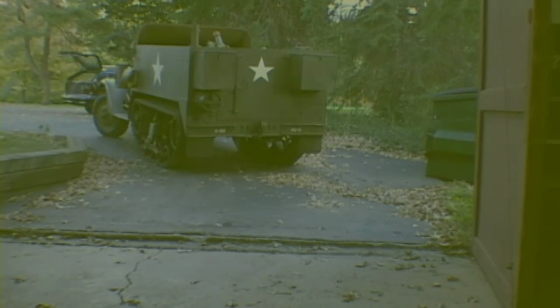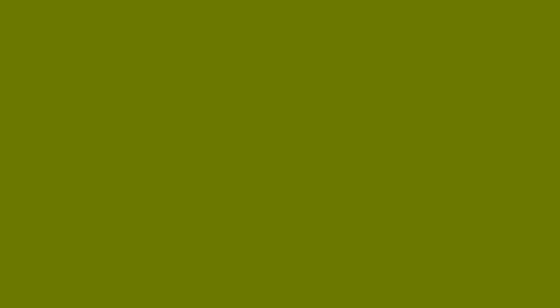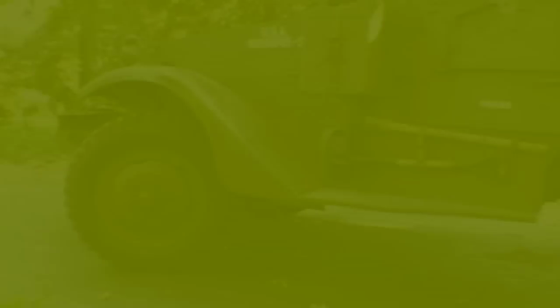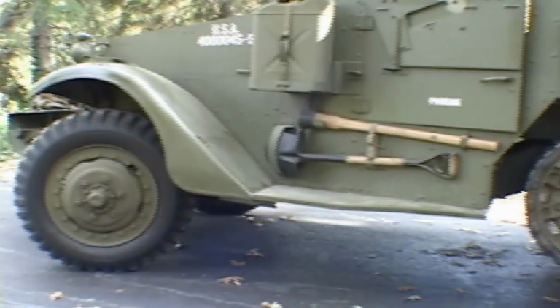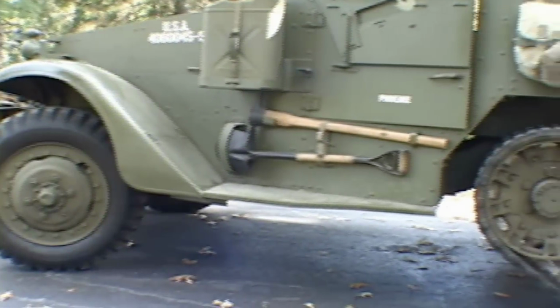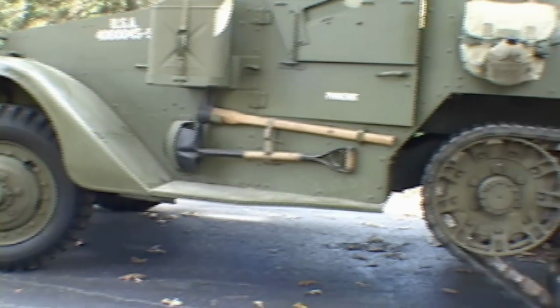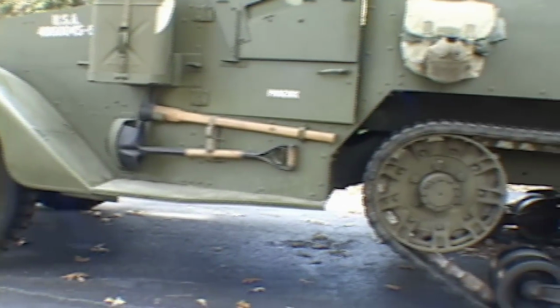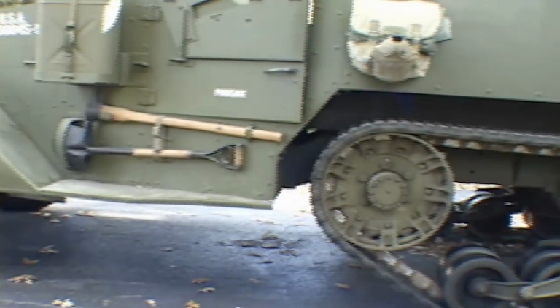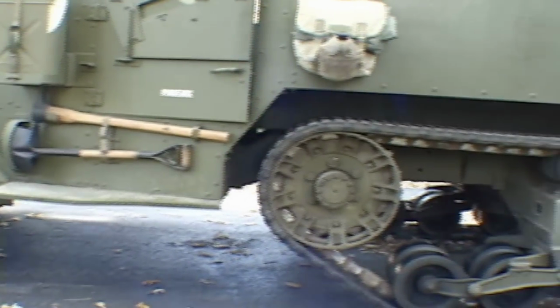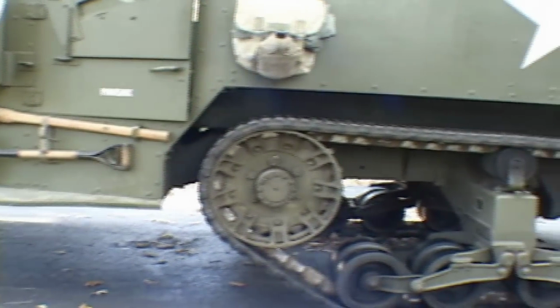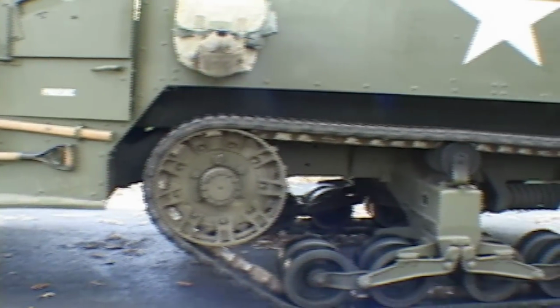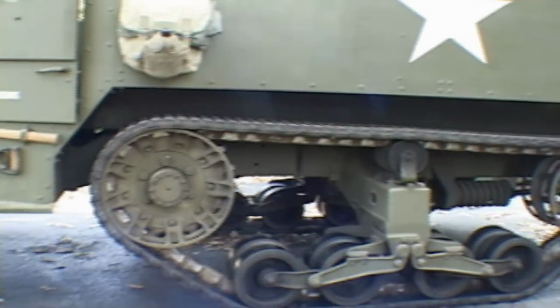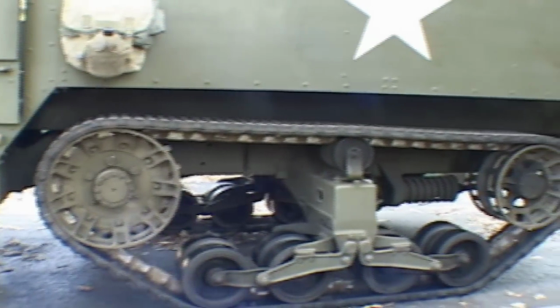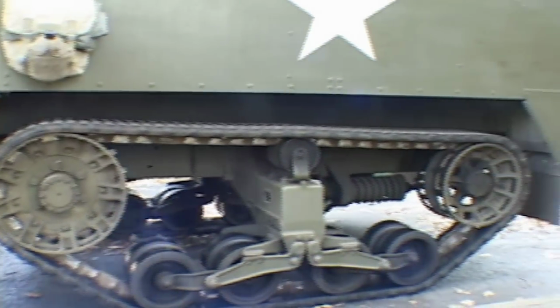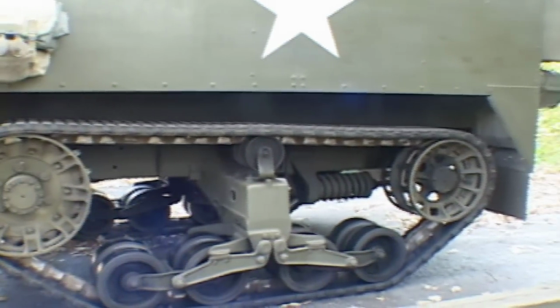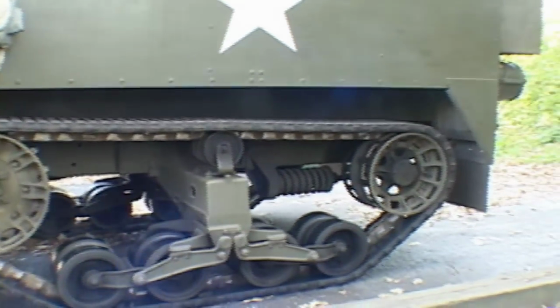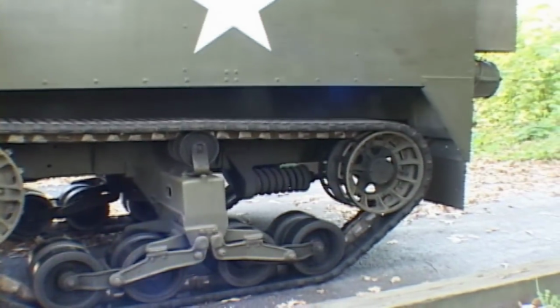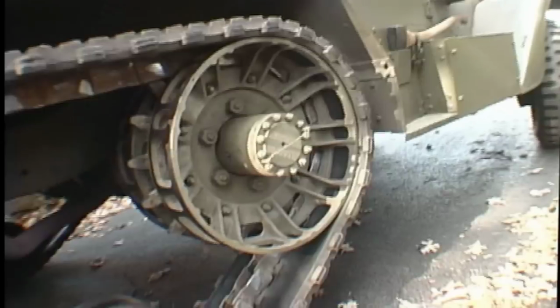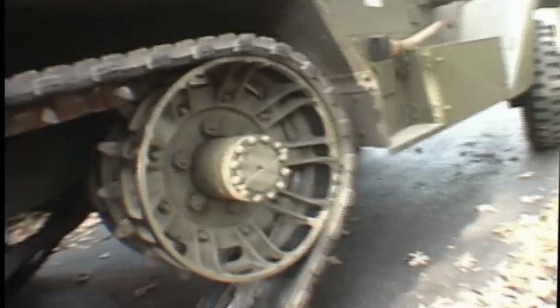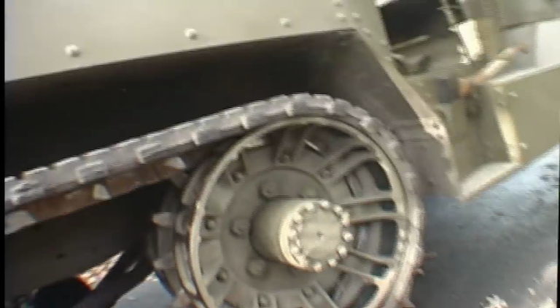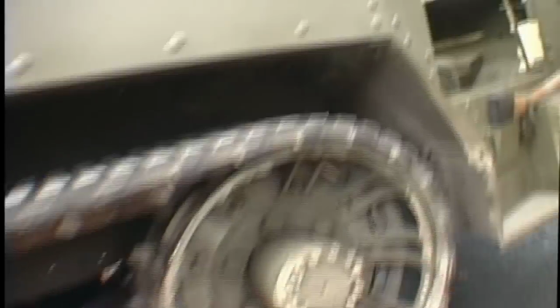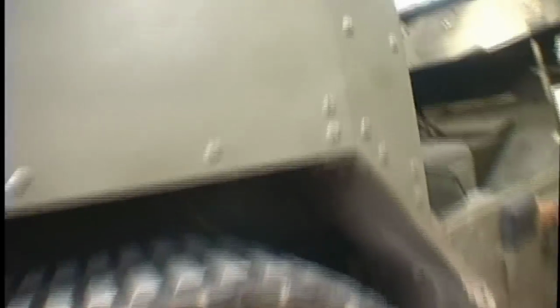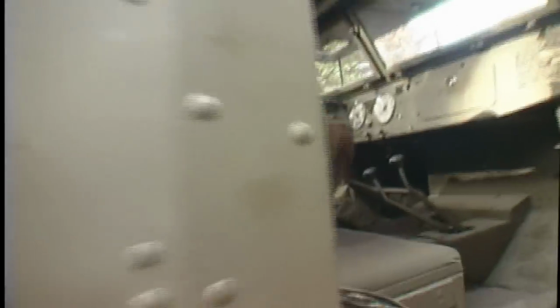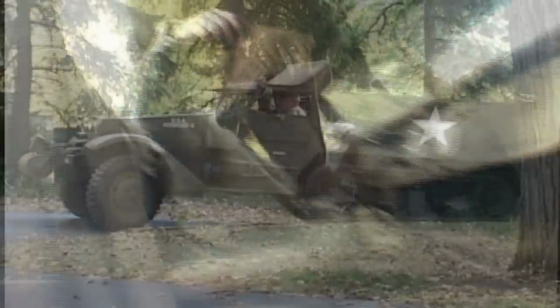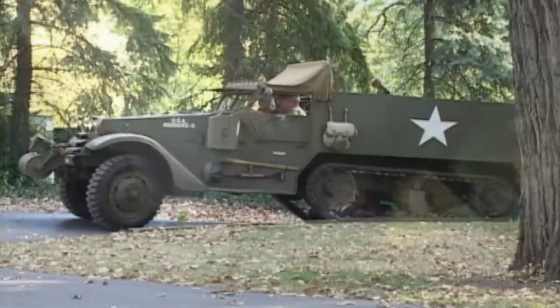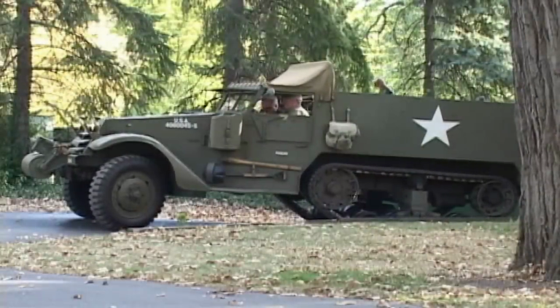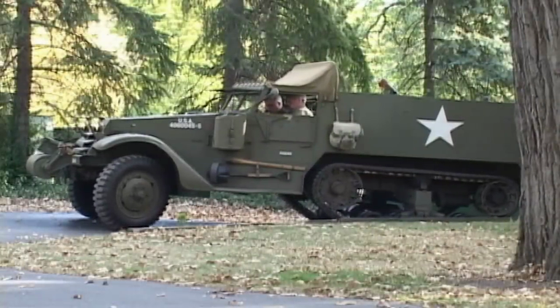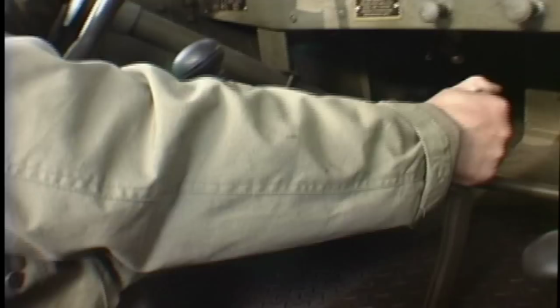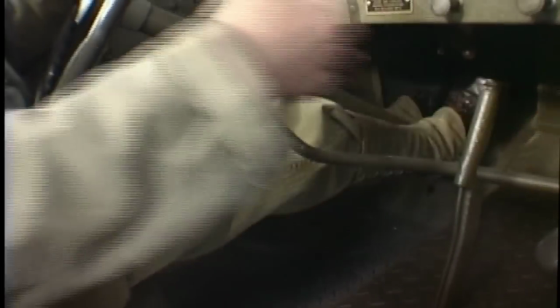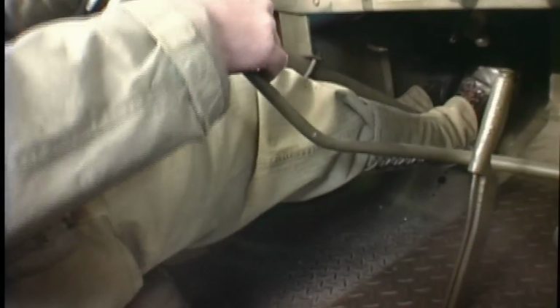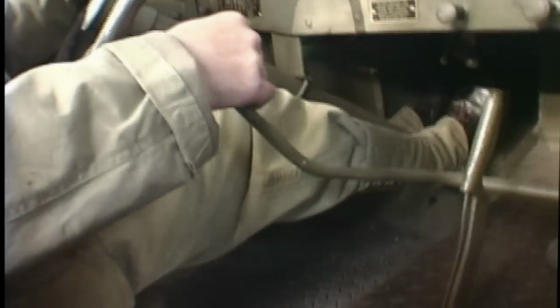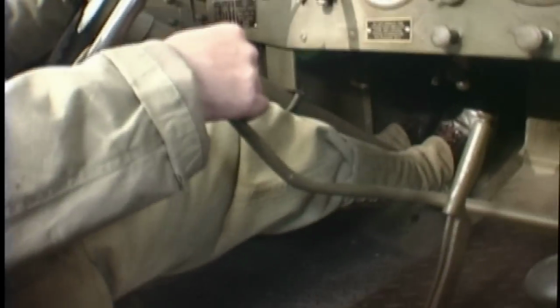This 9.3-ton Diamond T half track is powered by a 147-horsepower, 6-cylinder White Motor Company engine. My driver is Jay Perkins.